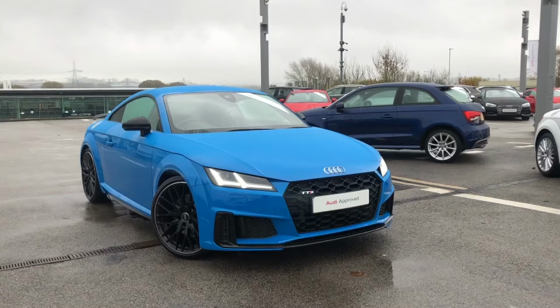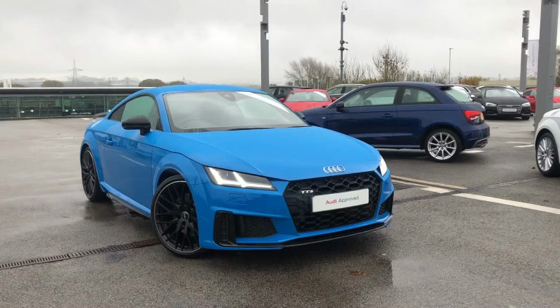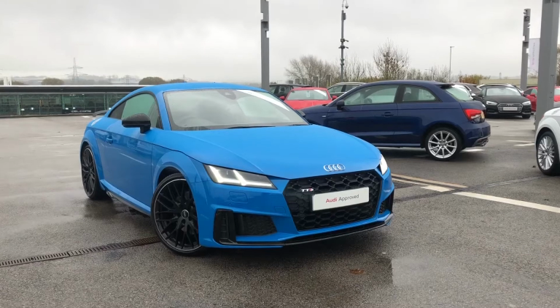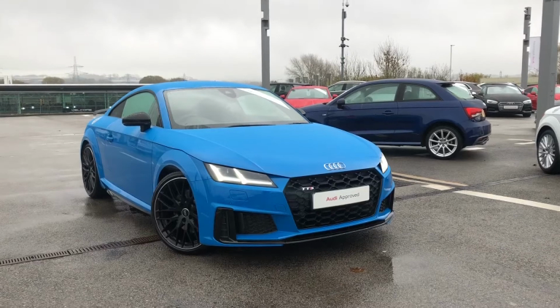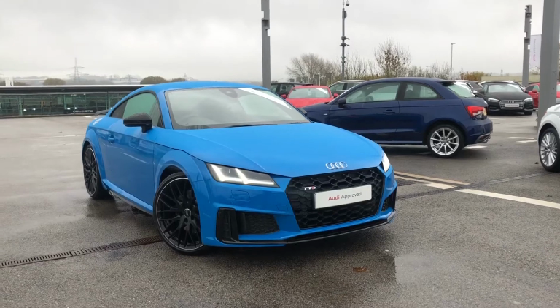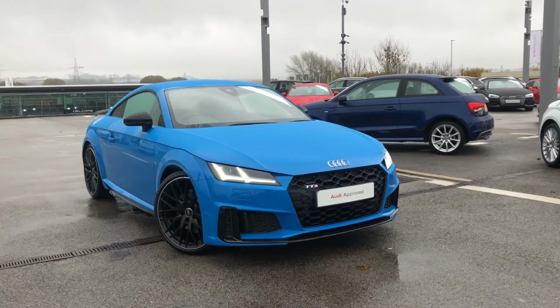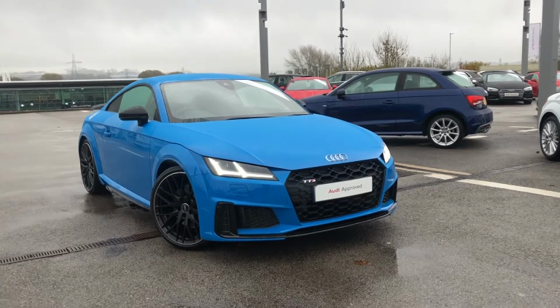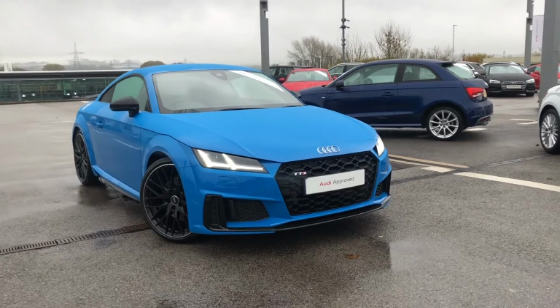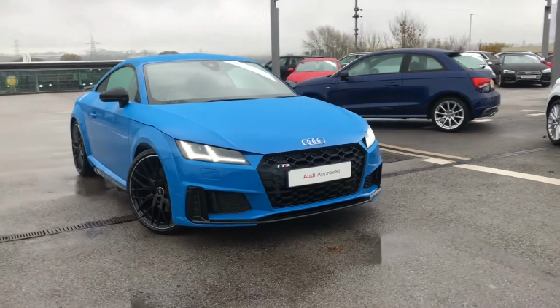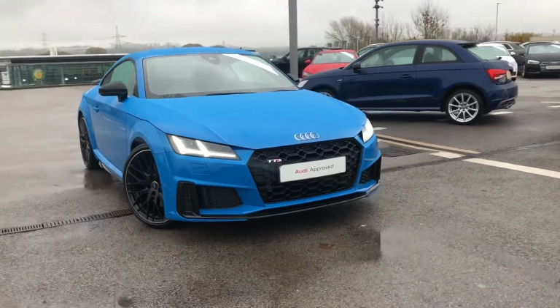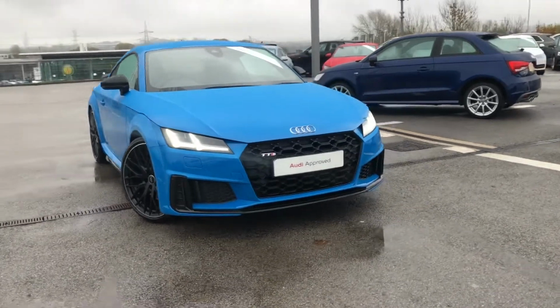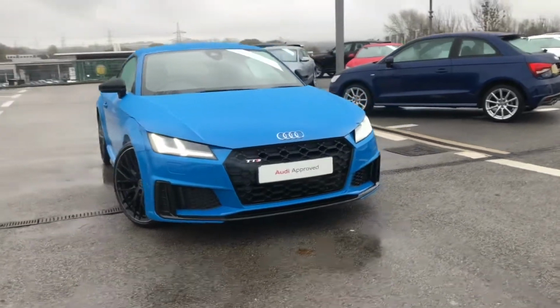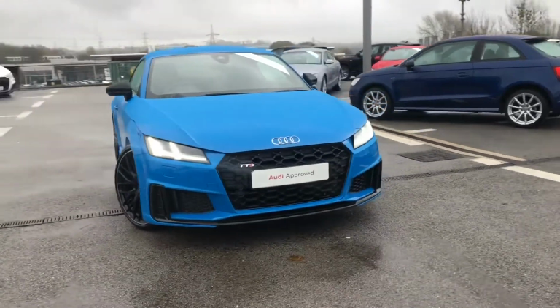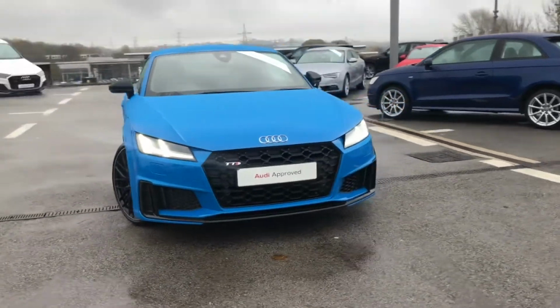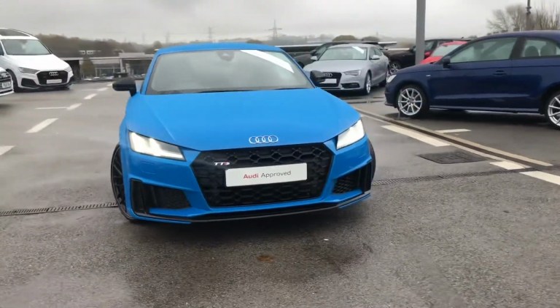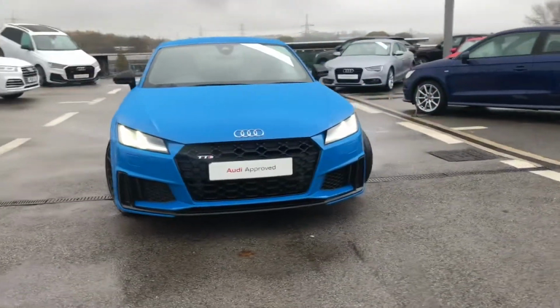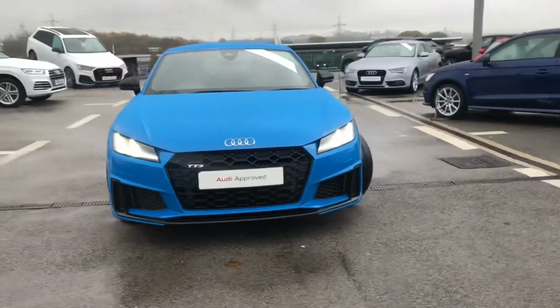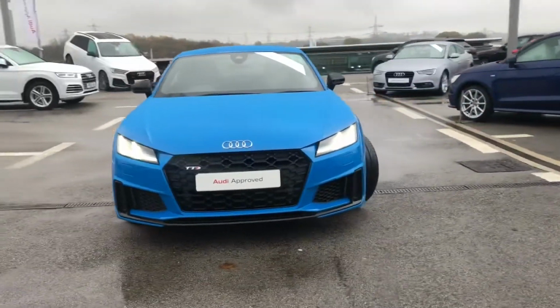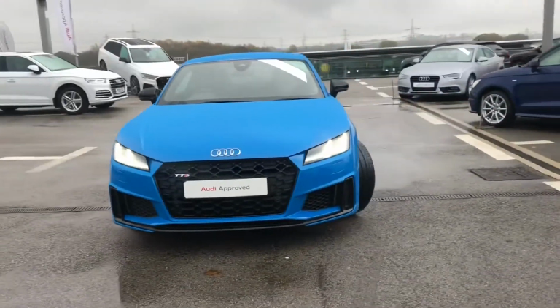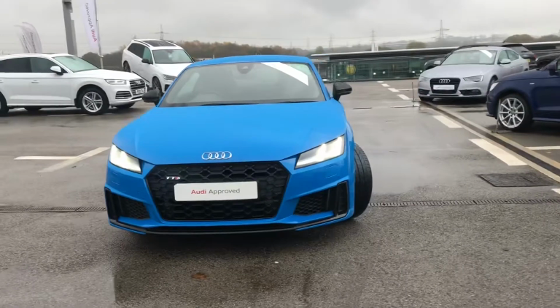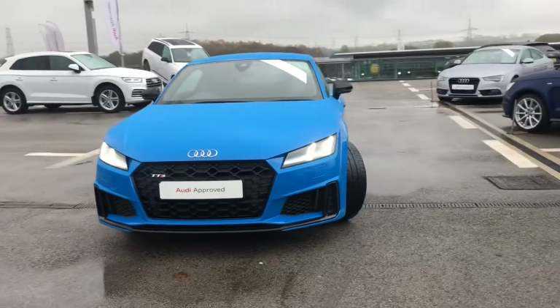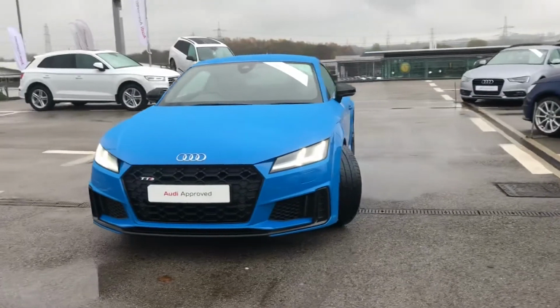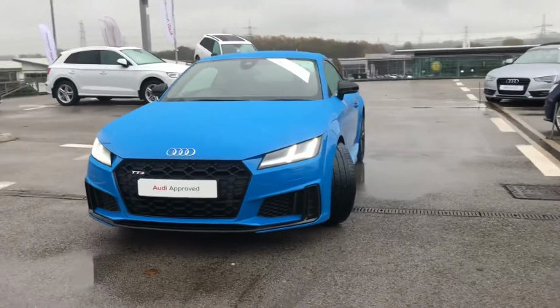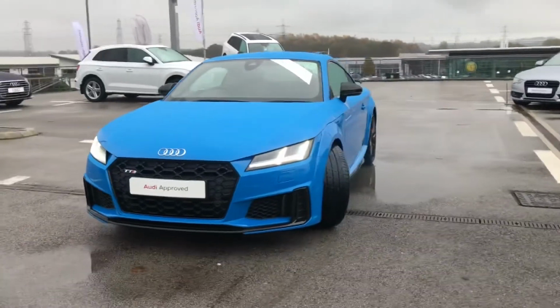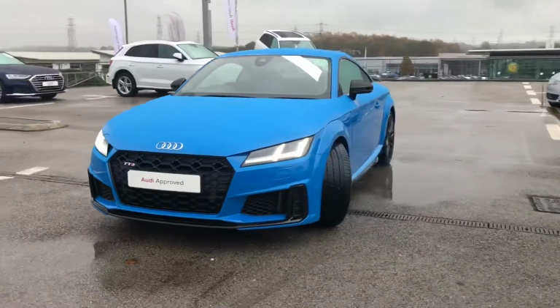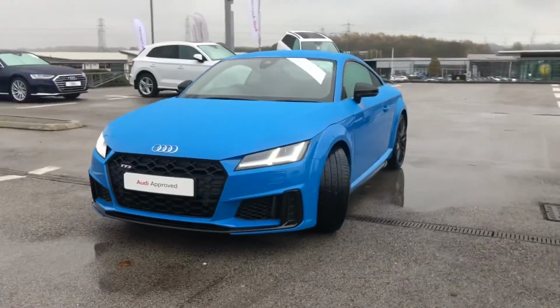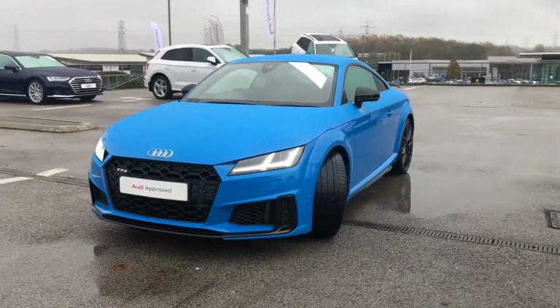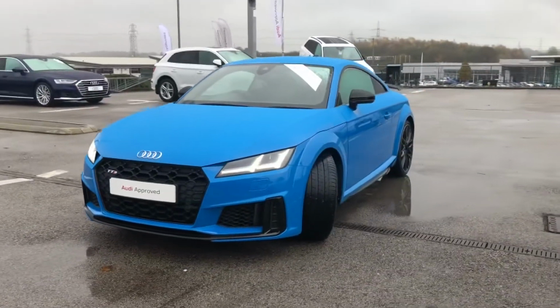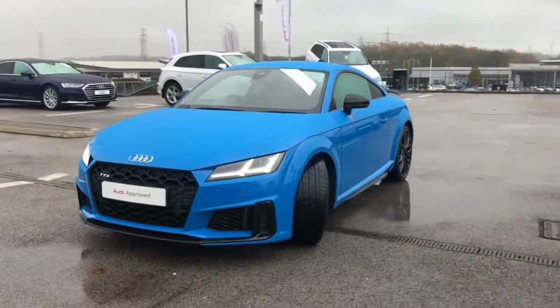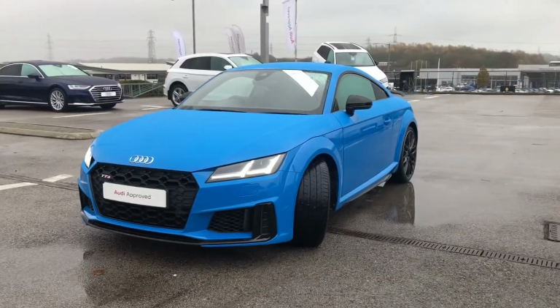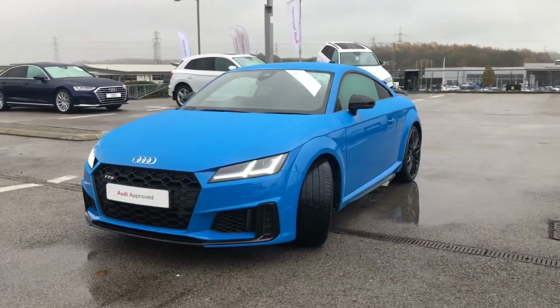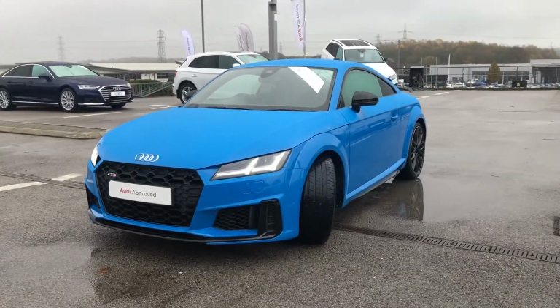Hi and welcome to Blackburn Audi. My name is Fiona and today I'm going to be giving you a quick tour of this Audi approved, absolutely stunning TTS Coupe Black Edition.